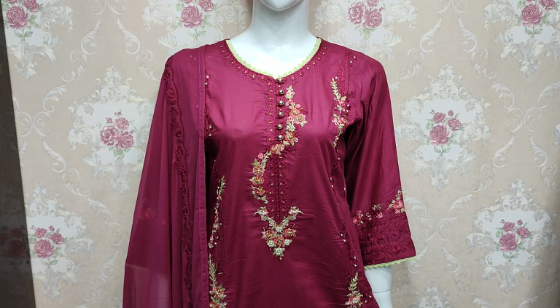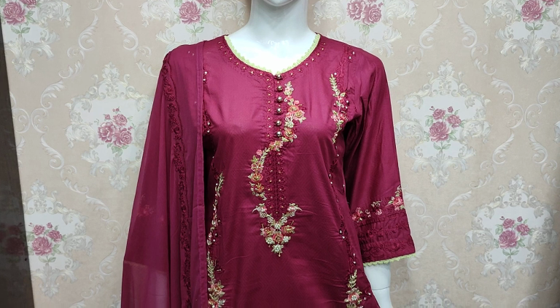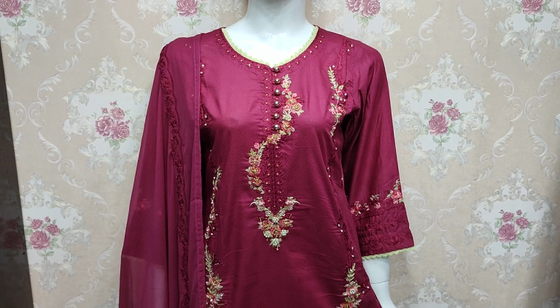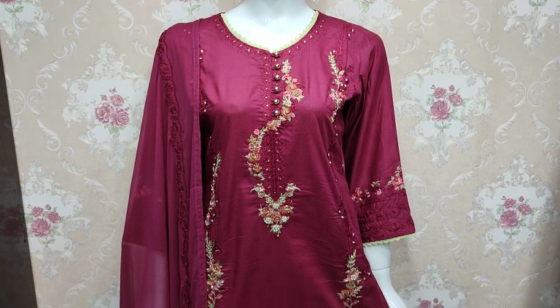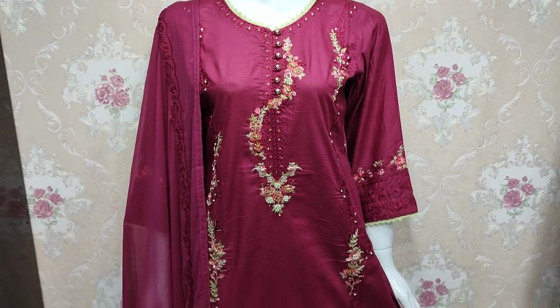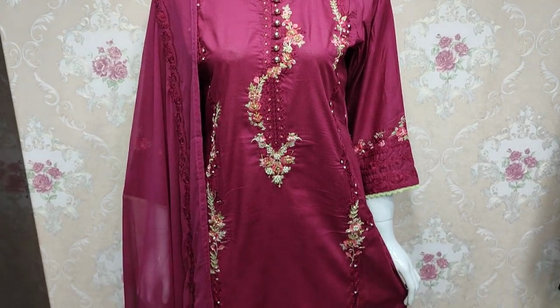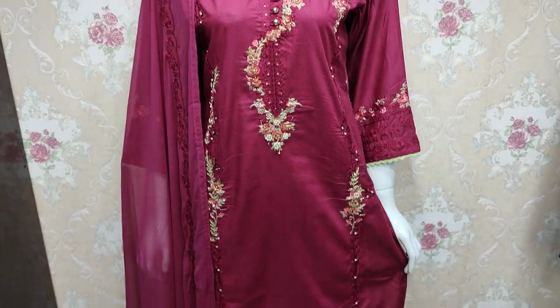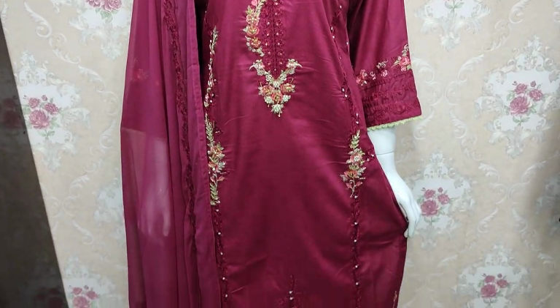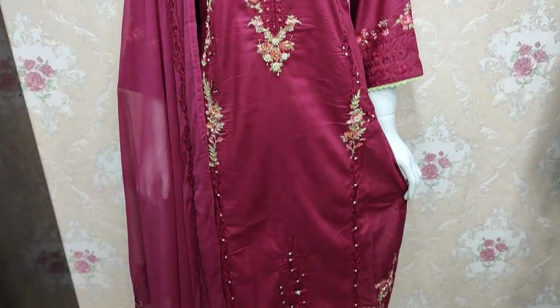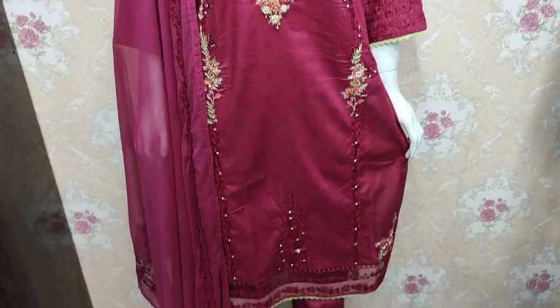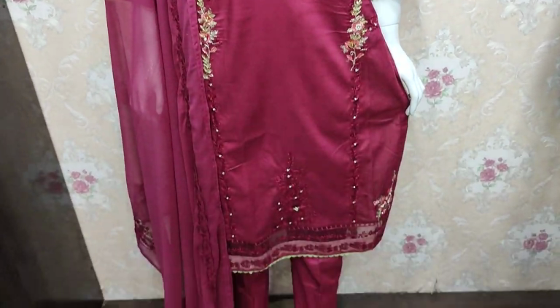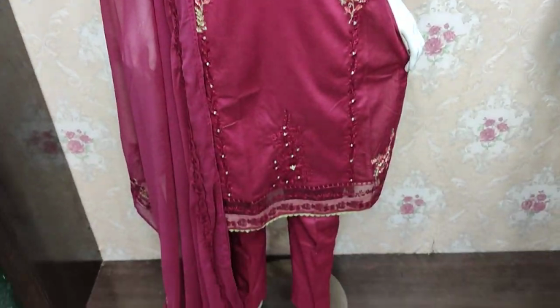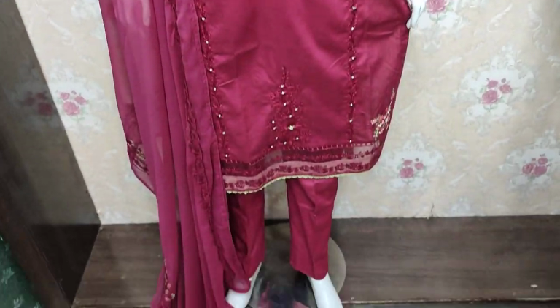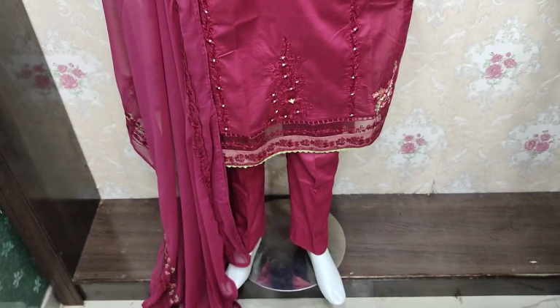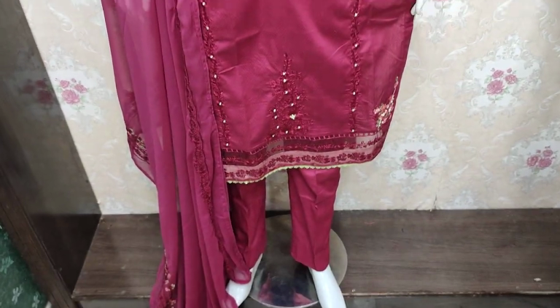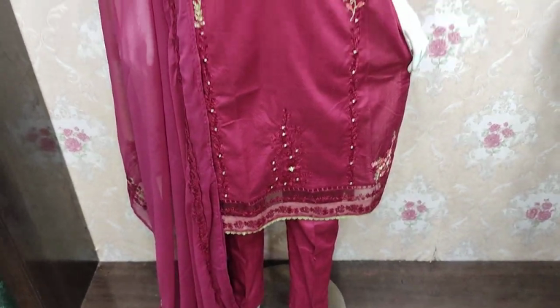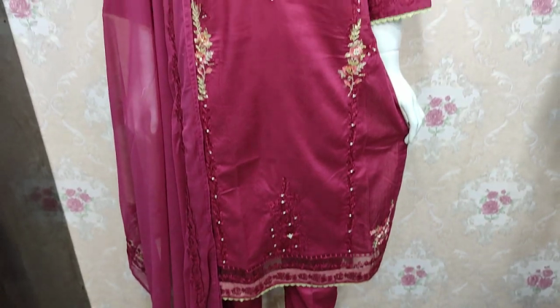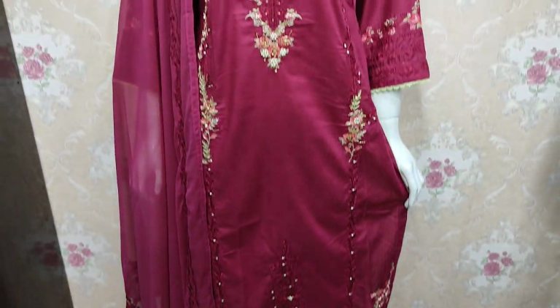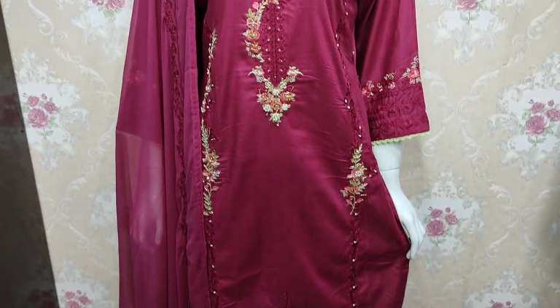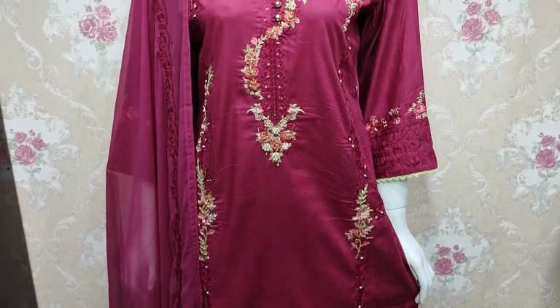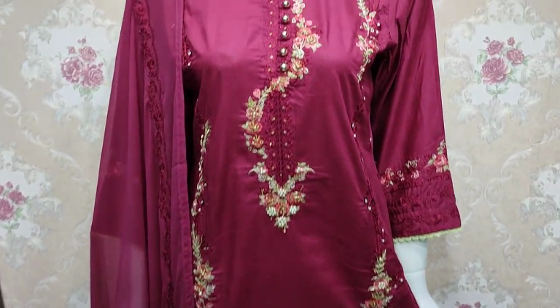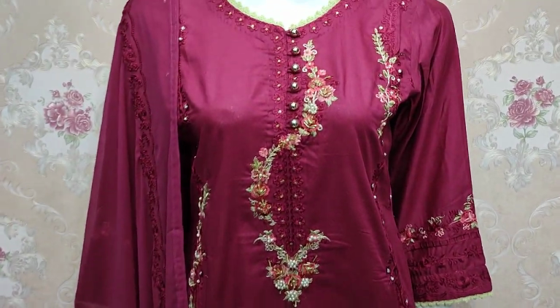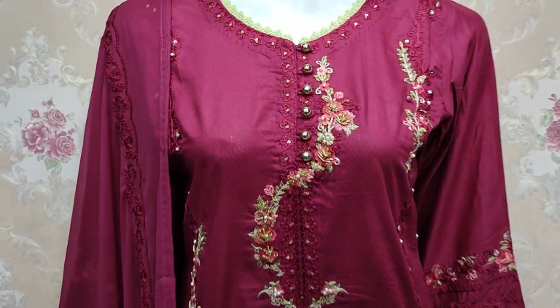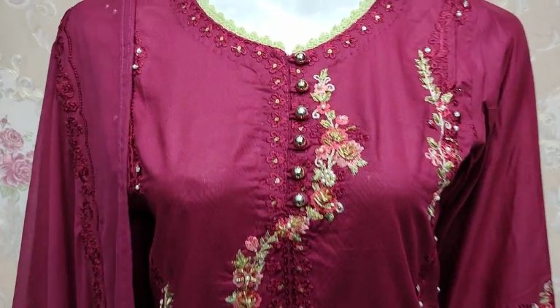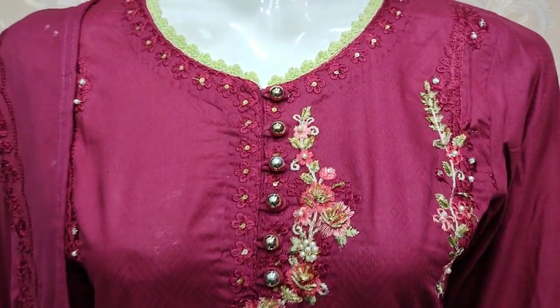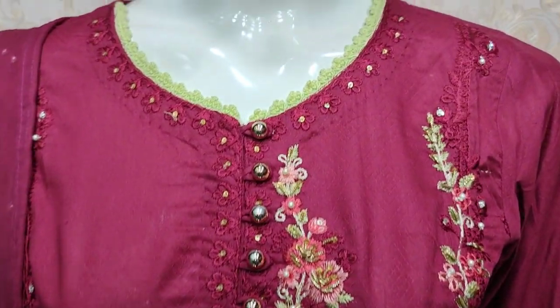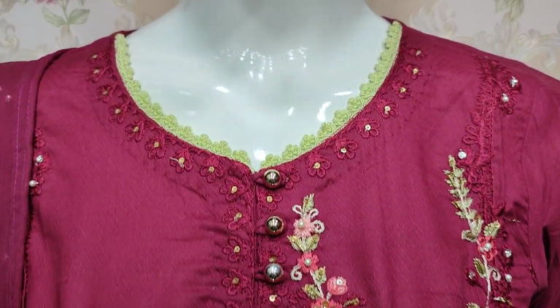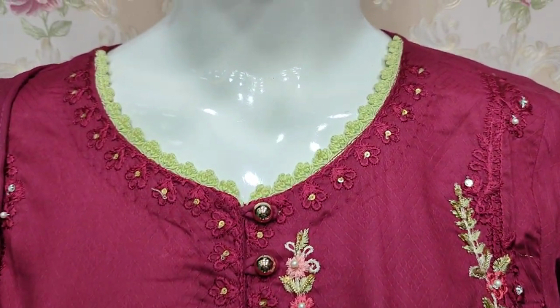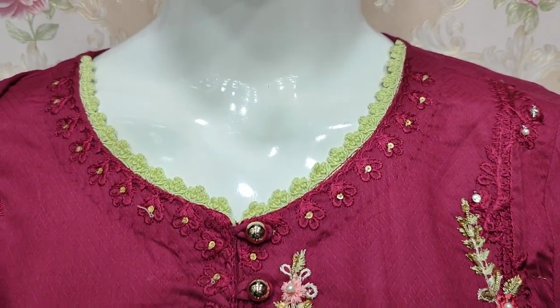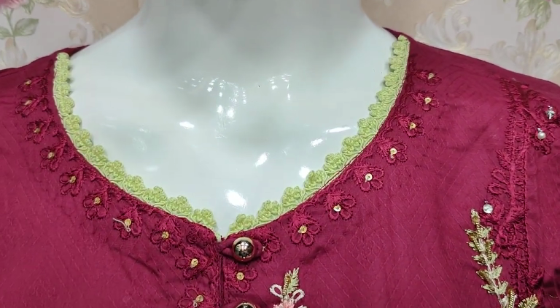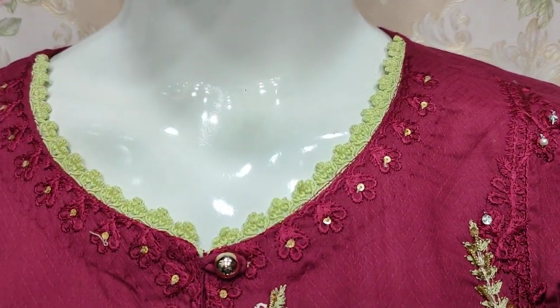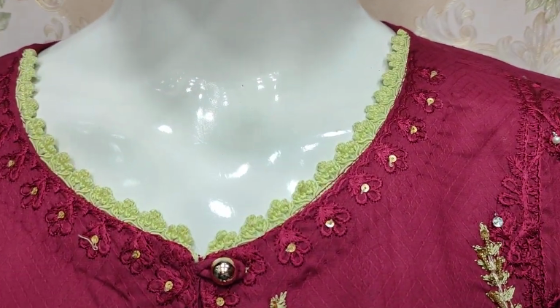Assalamualaikum everyone. Abdul Qadir here in the Thakafat Collection. Here in Cotton Fancy, we launched a new design in Cotton Fancy — Summer Cotton Fabric.